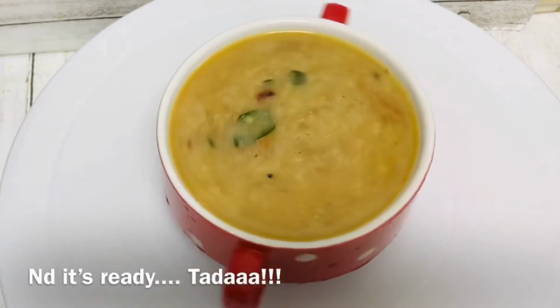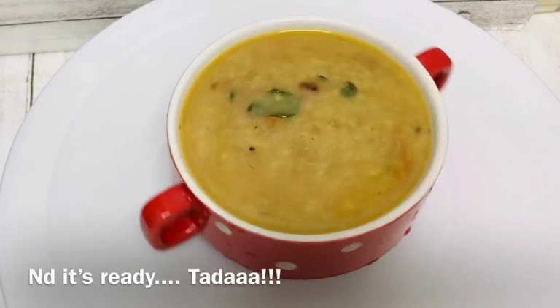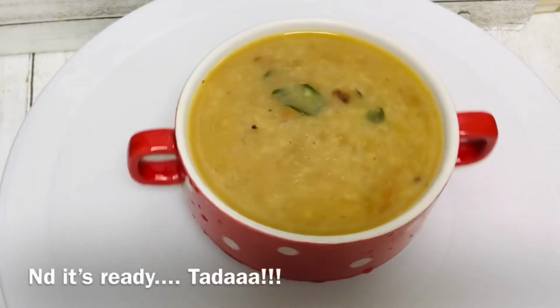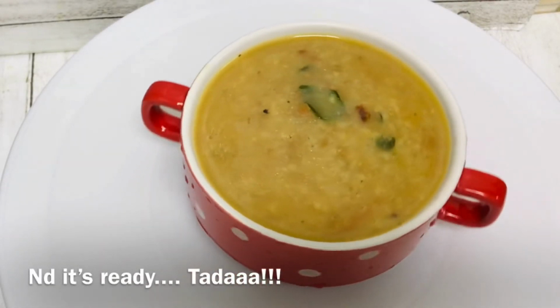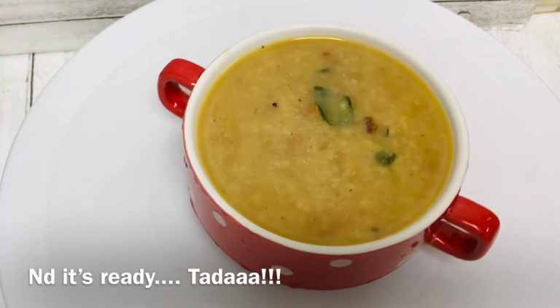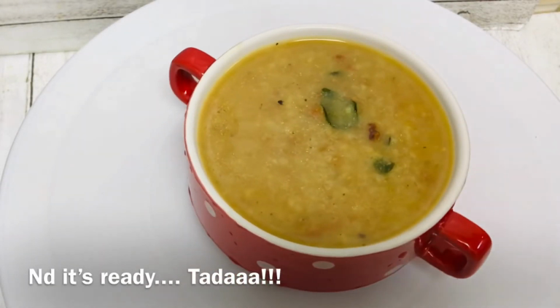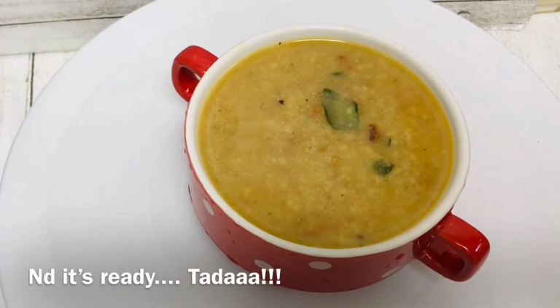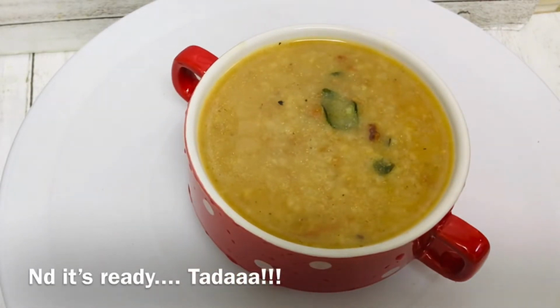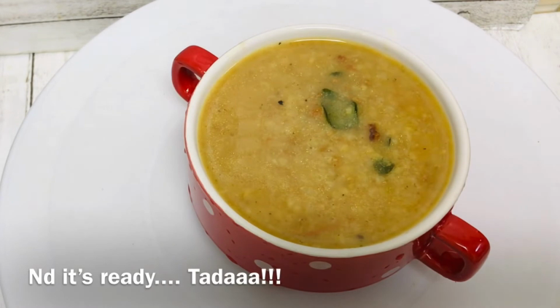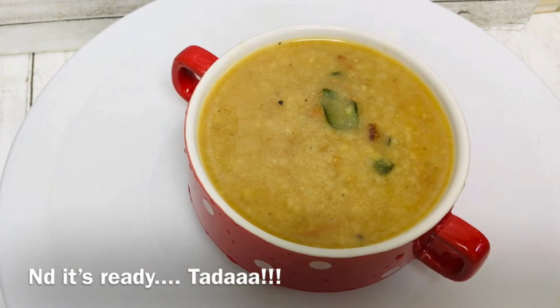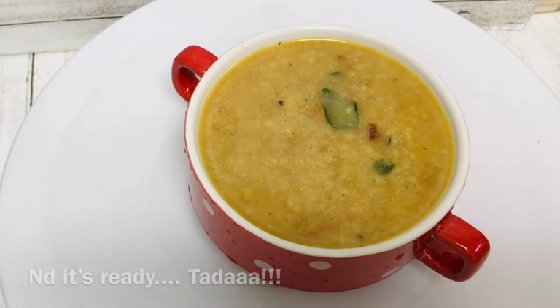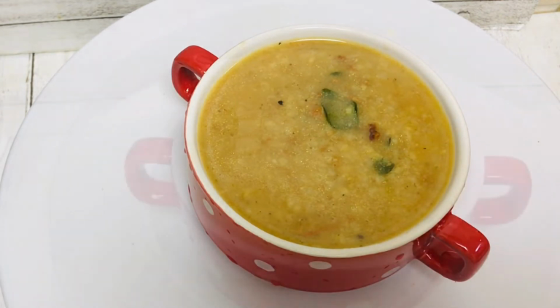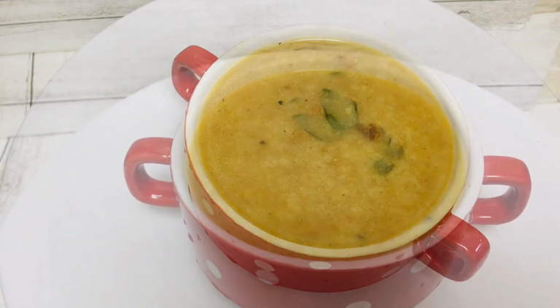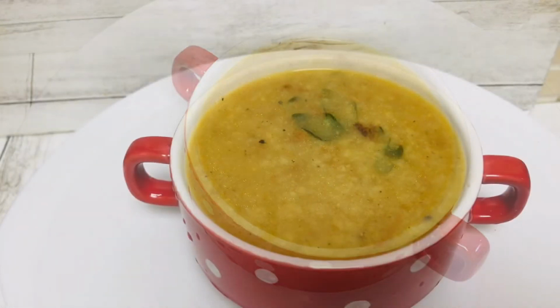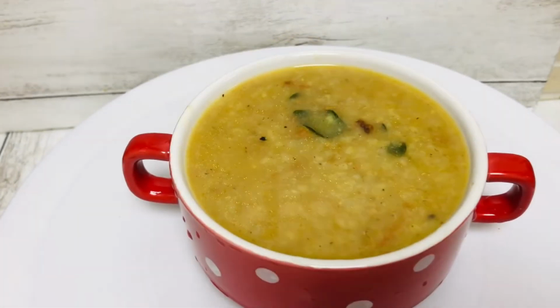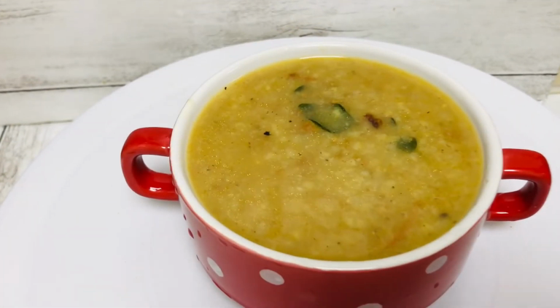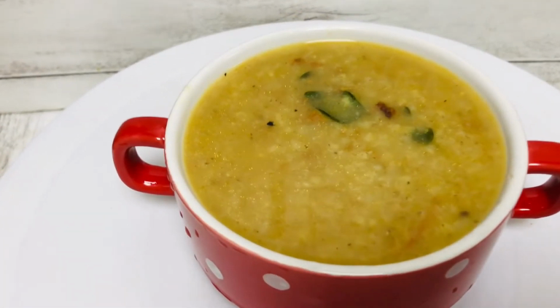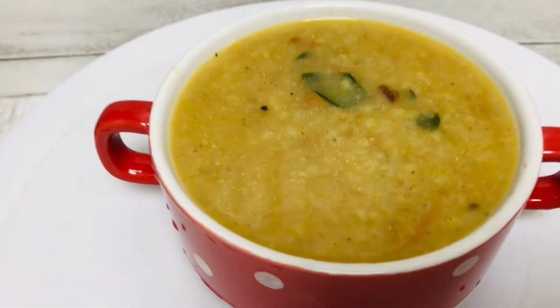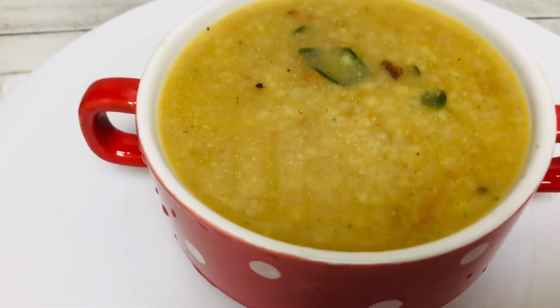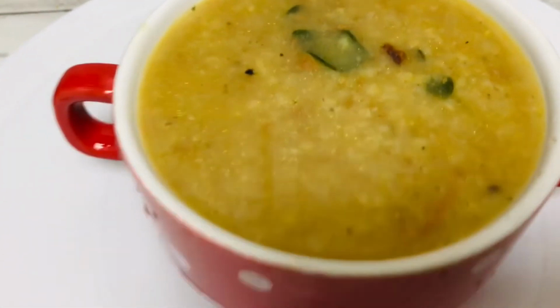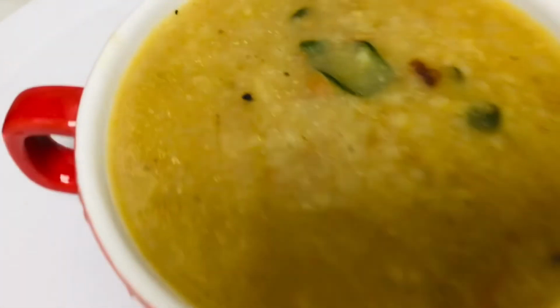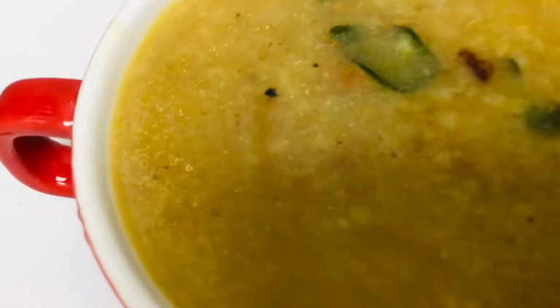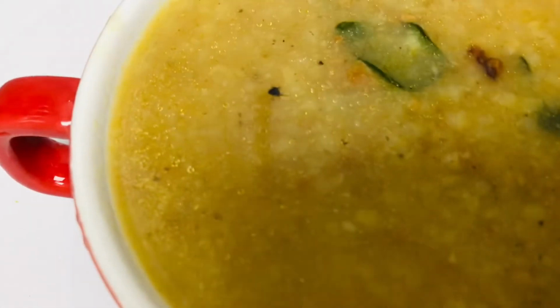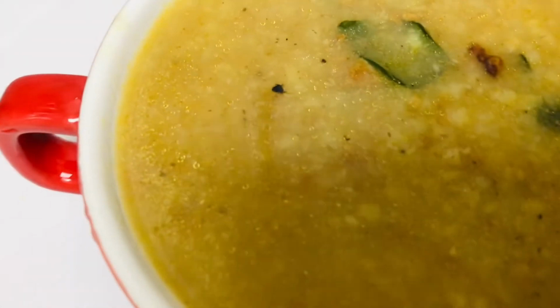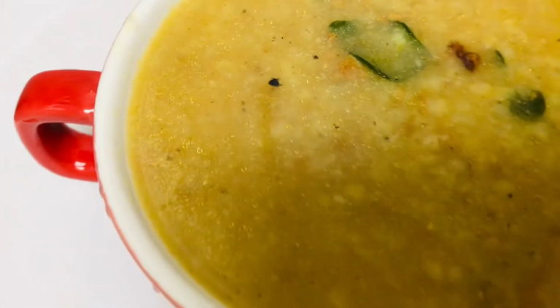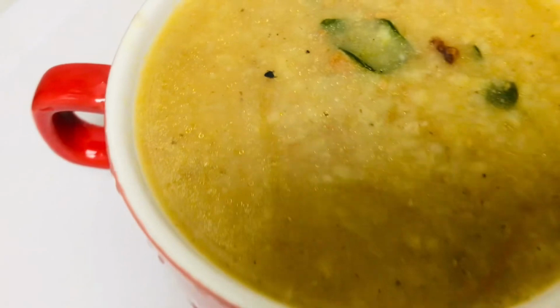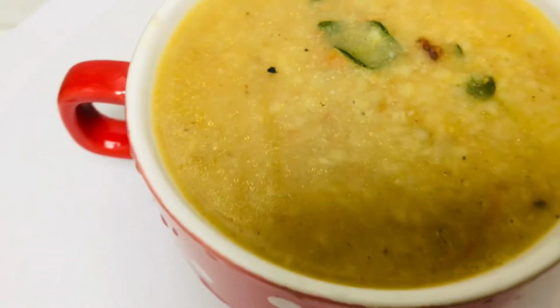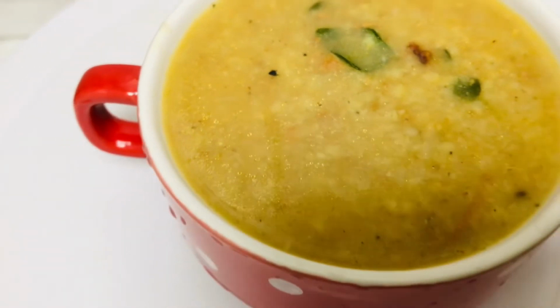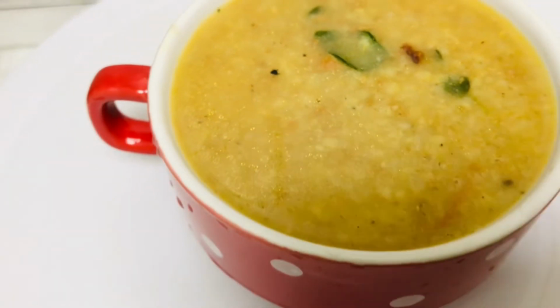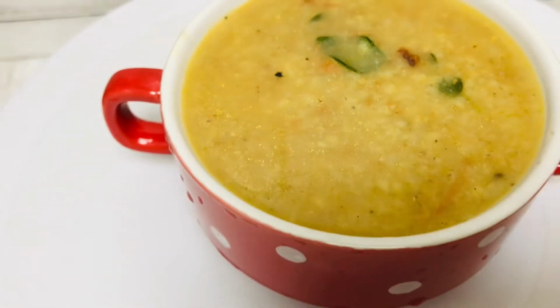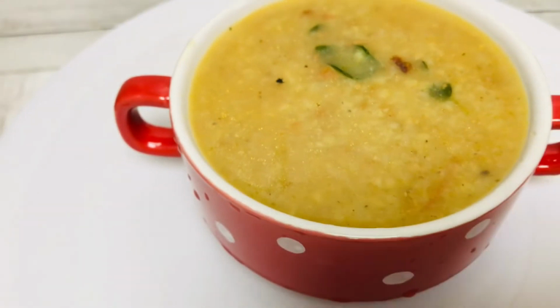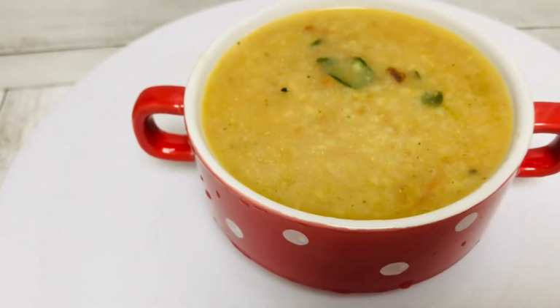We are ready to add the mutton, masala, and the final seasoning. It's a good taste.